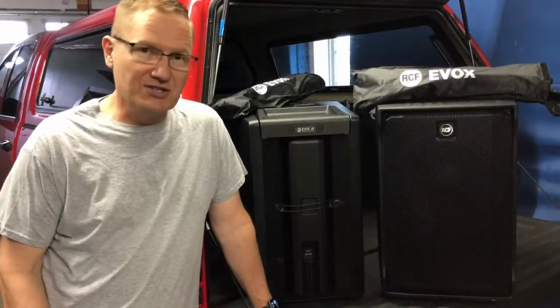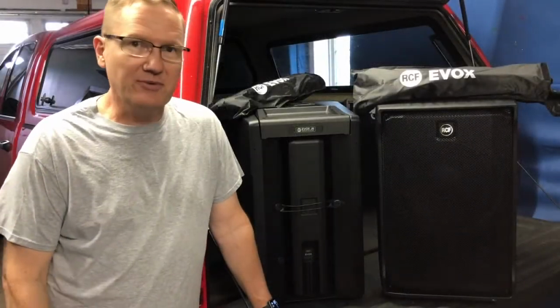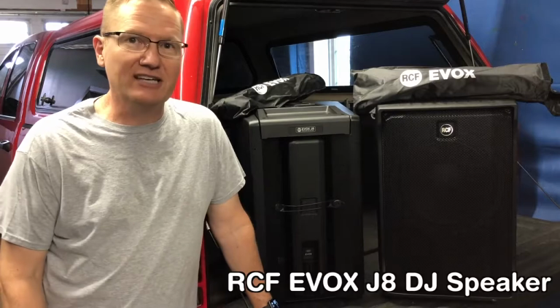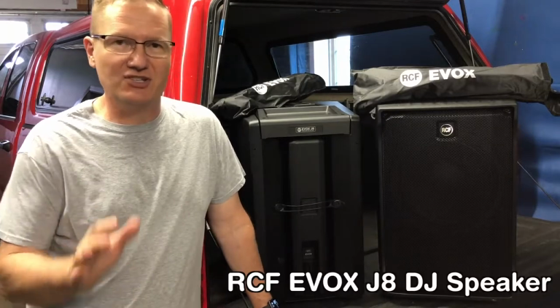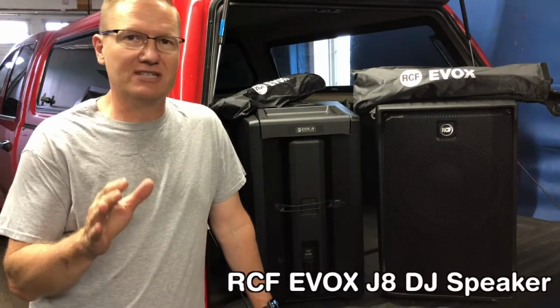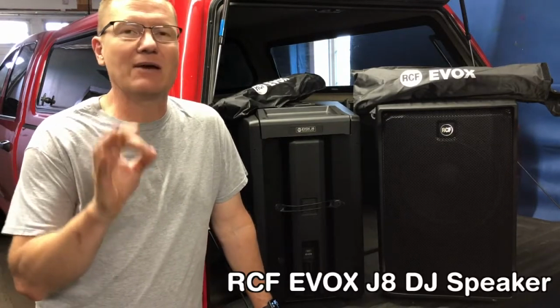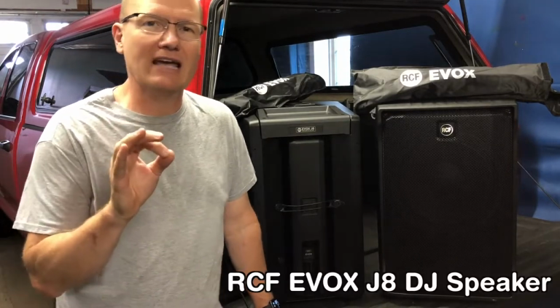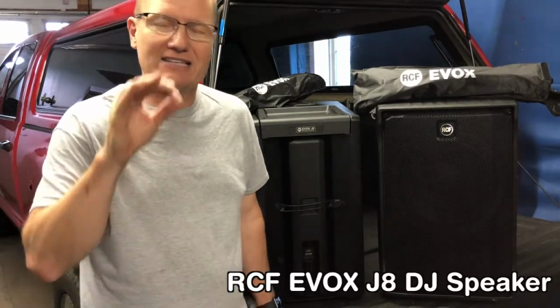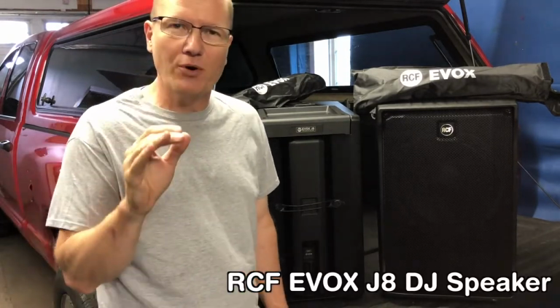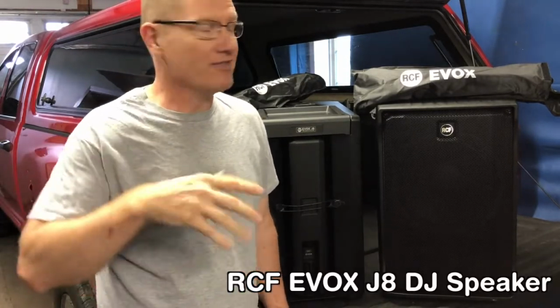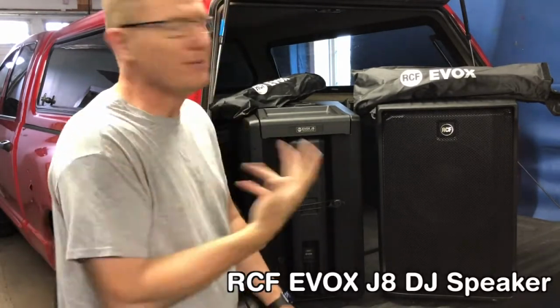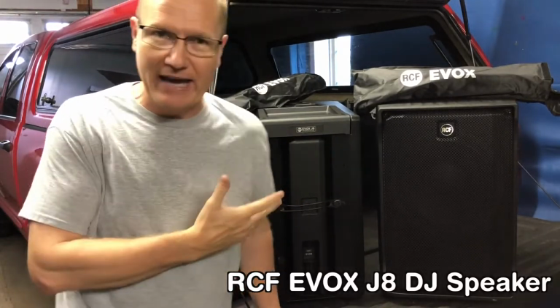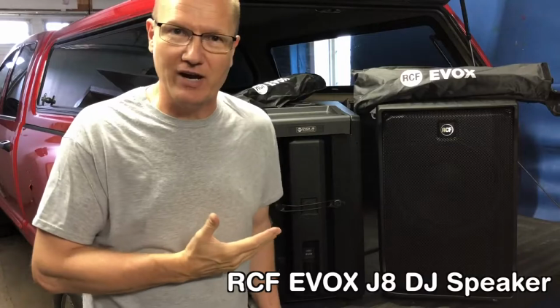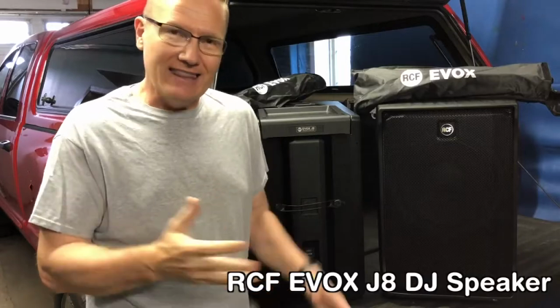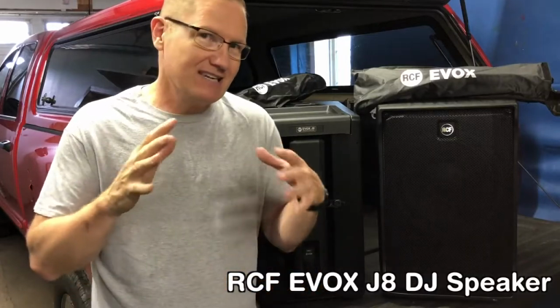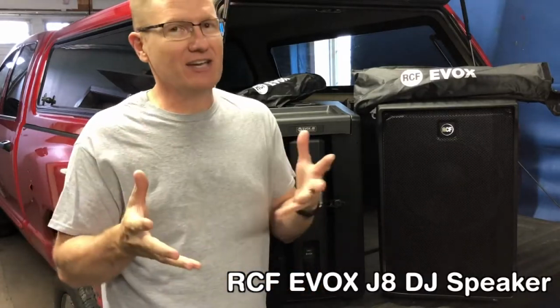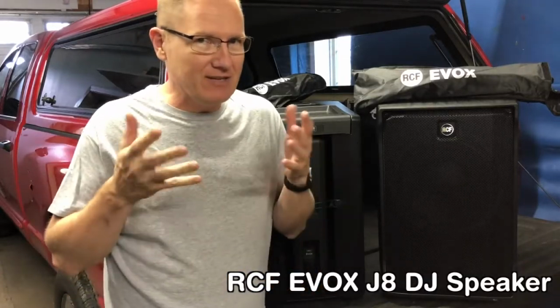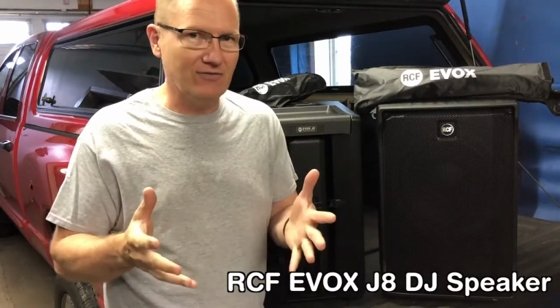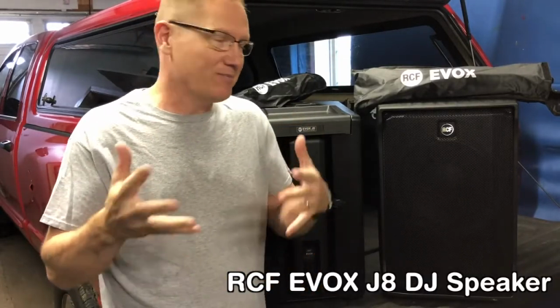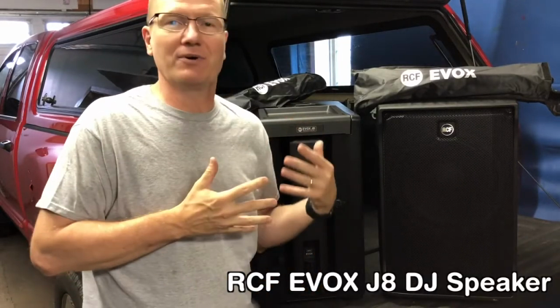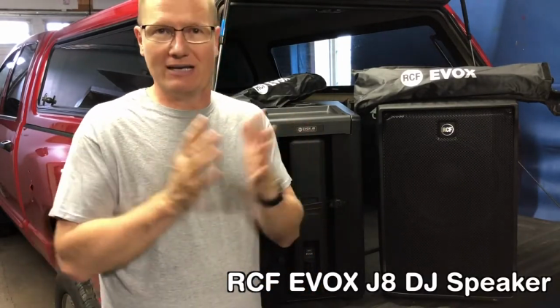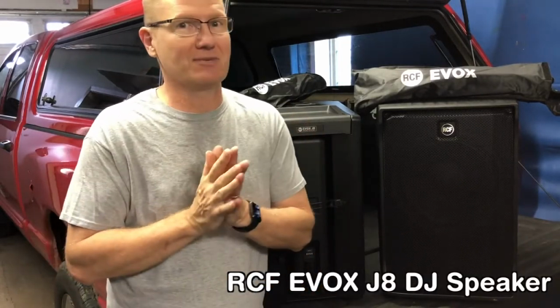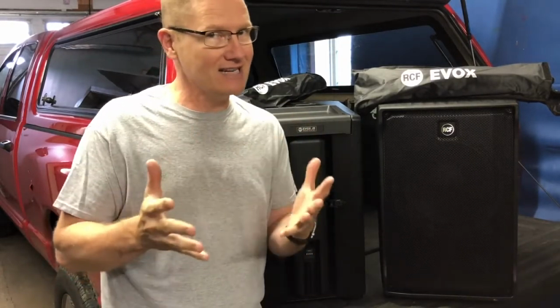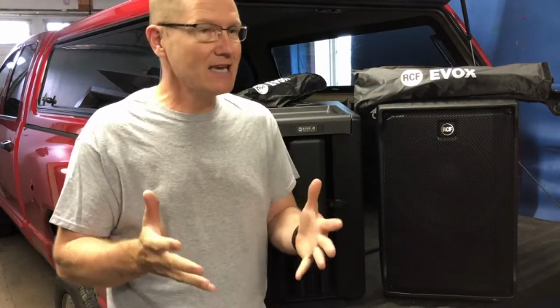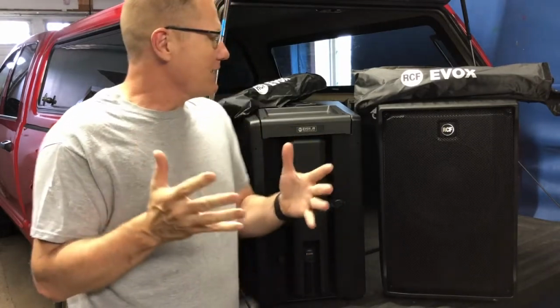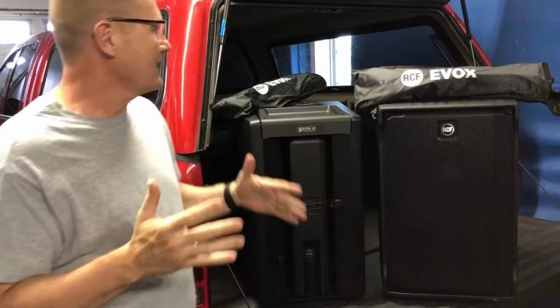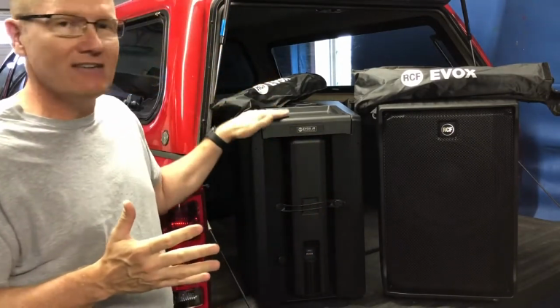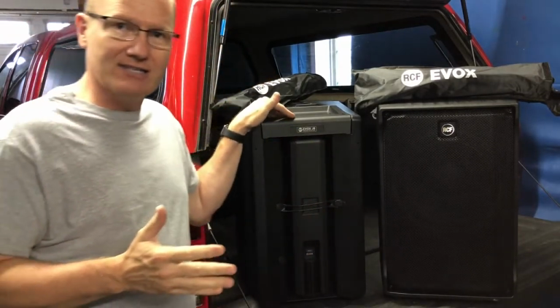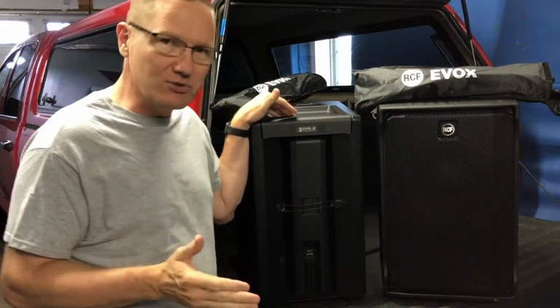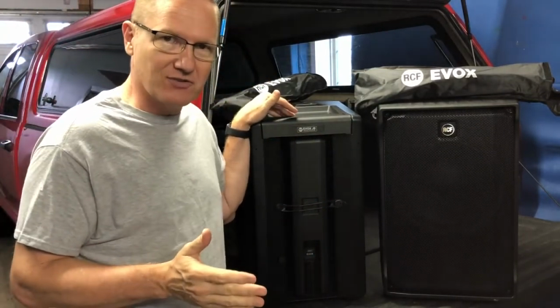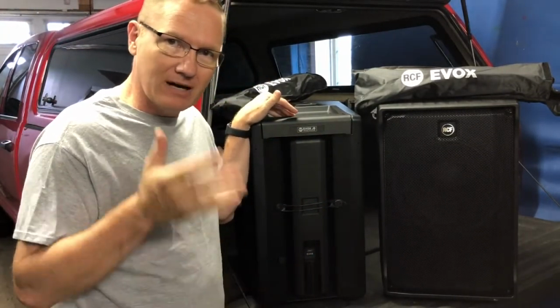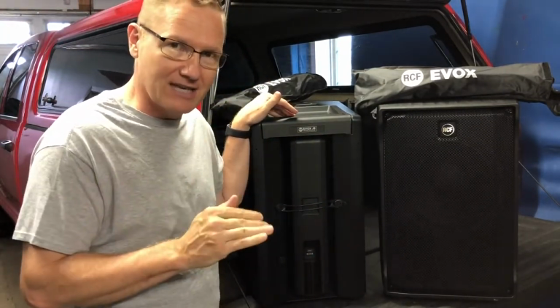This is John Young with the Disc Jockey News and Disc Jockey News TV. Today we're looking at some more gear coming out of the back of the truck — gear that I have been using in the field. Today we're going to be looking at the Evox, the new speakers from RCF.